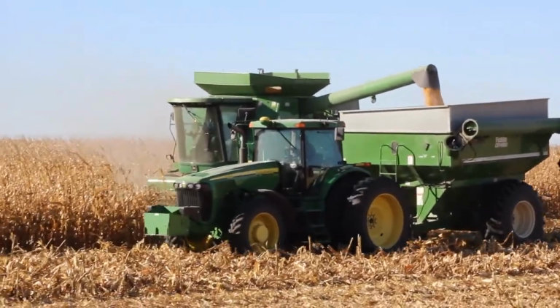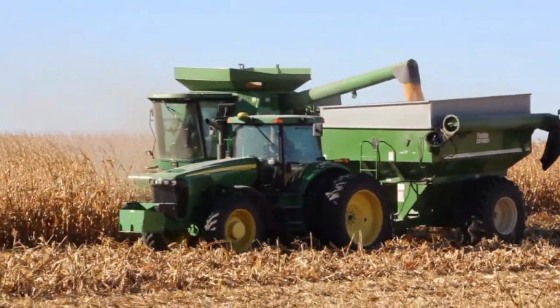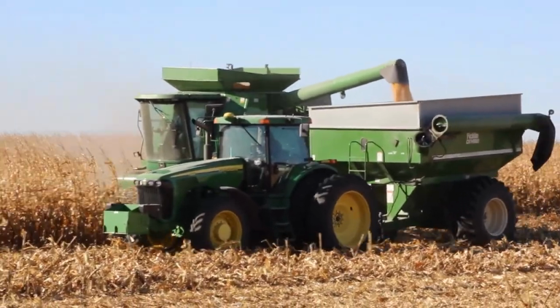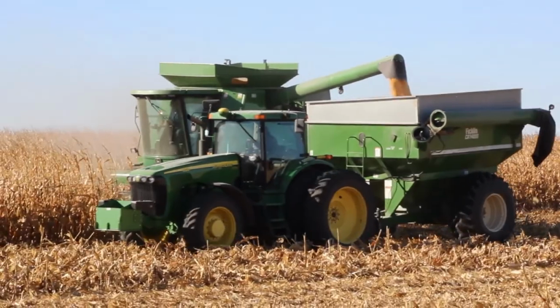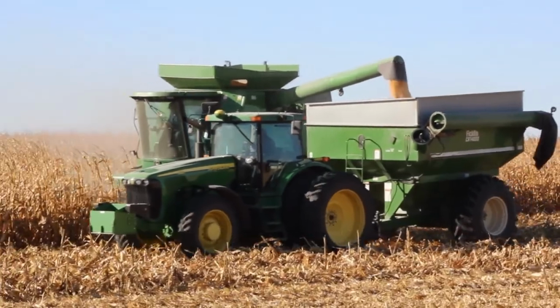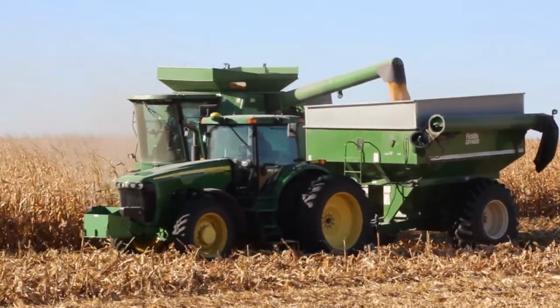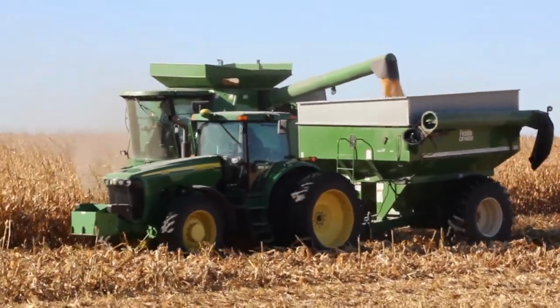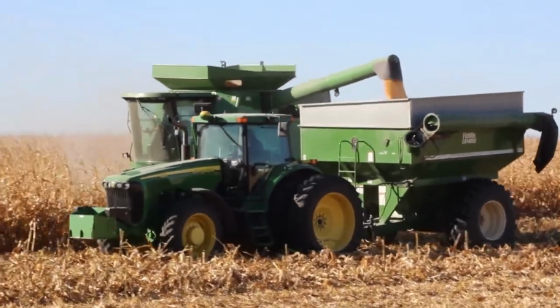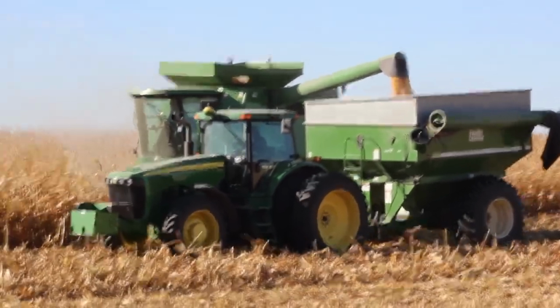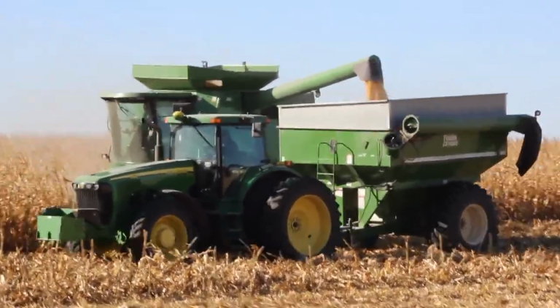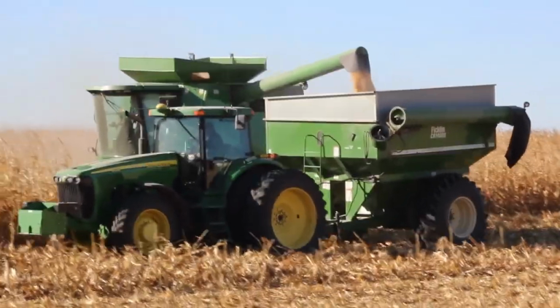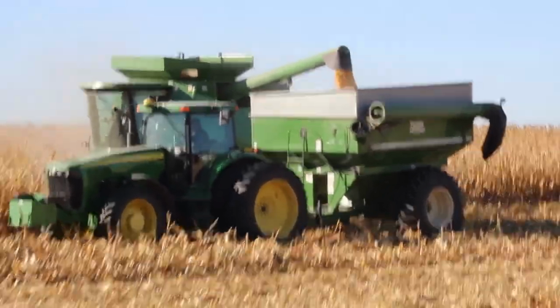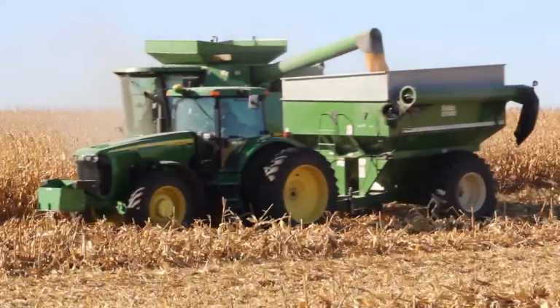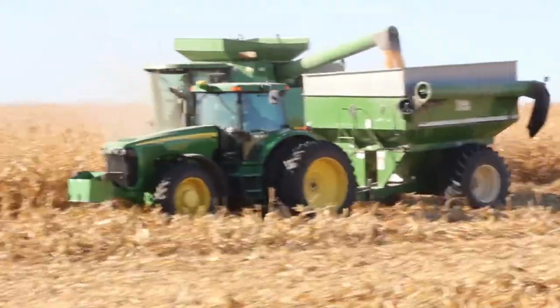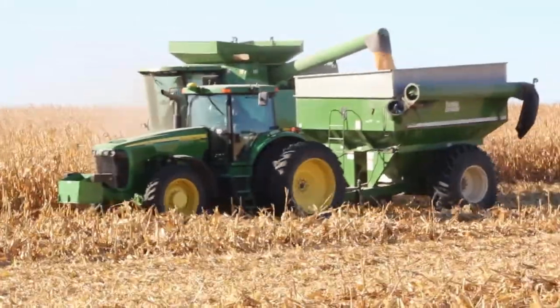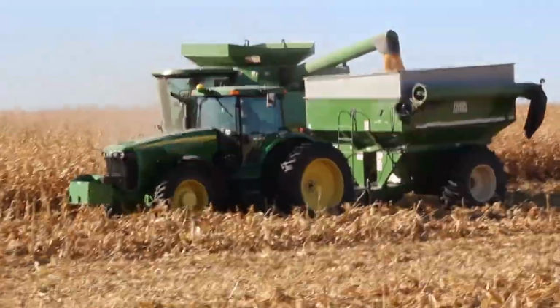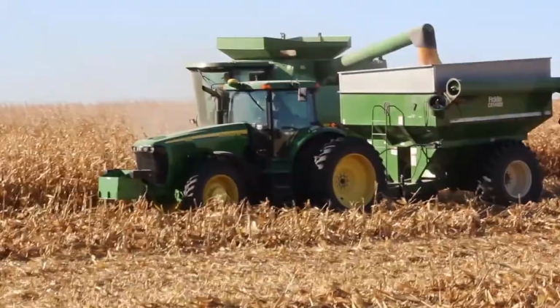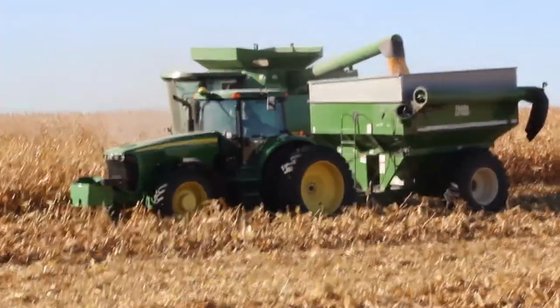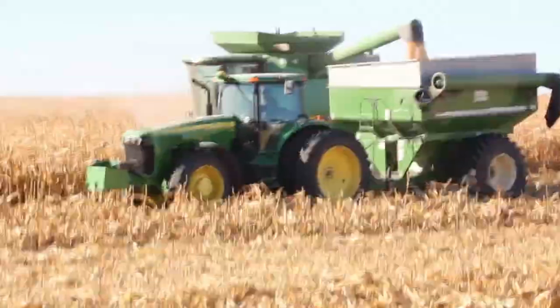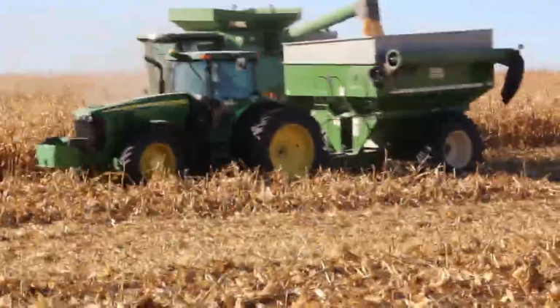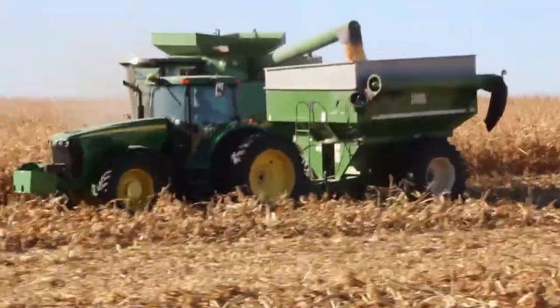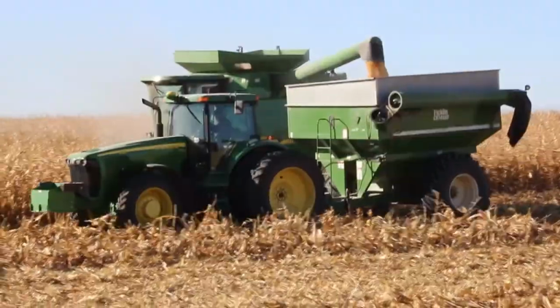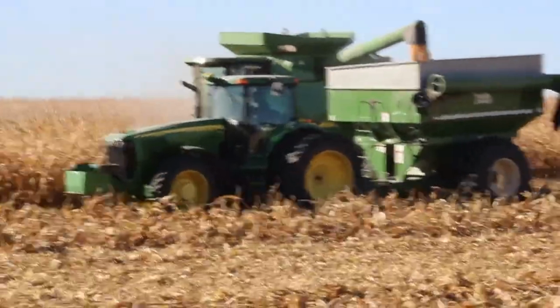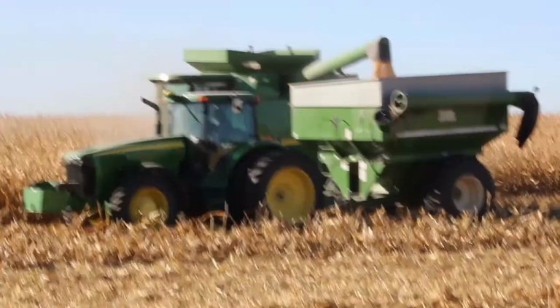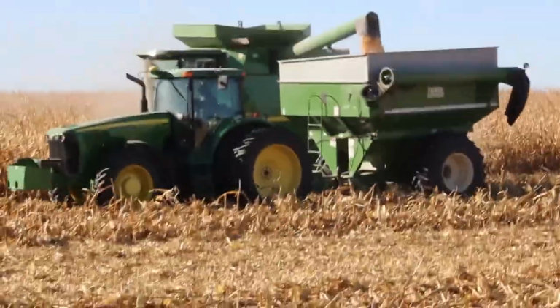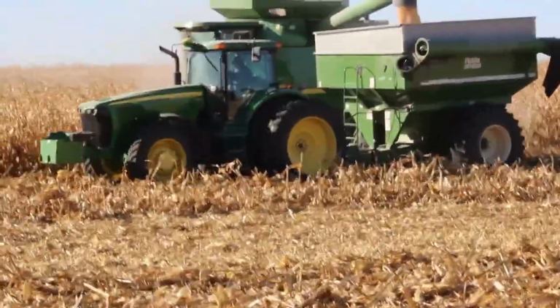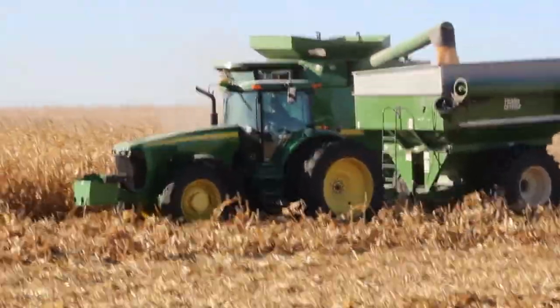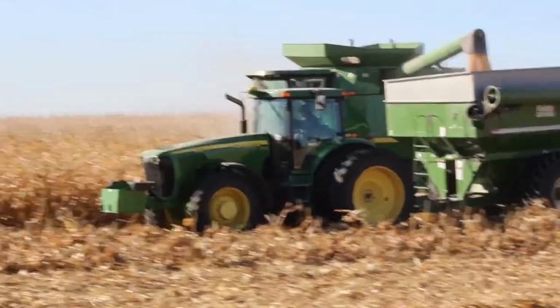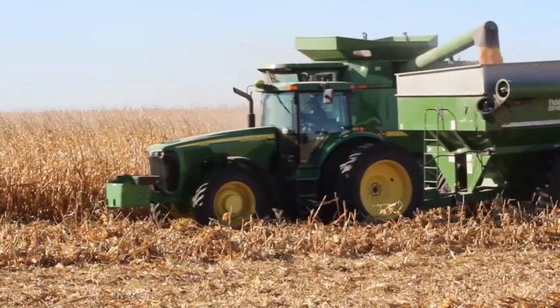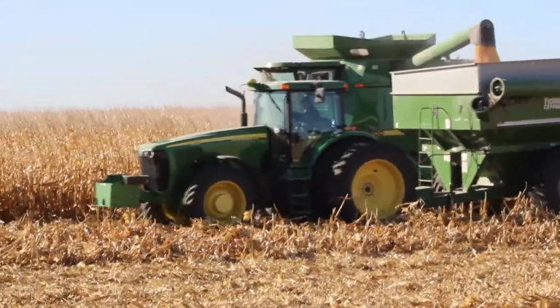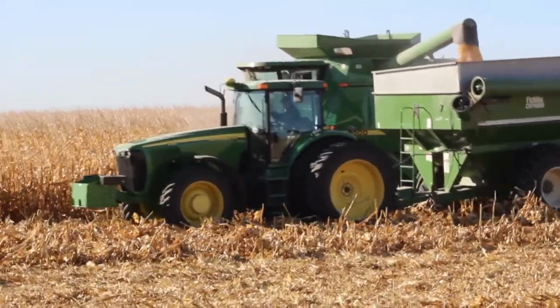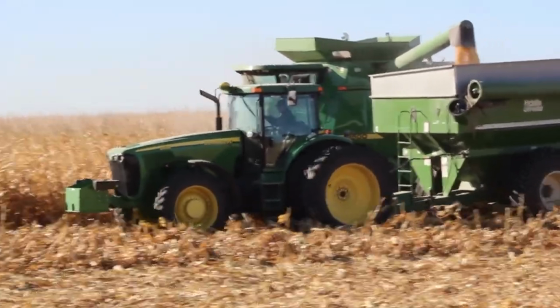While this shows a grain cart being filled, a truck or semi-trailer may also be used for side winding. A grain cart will often times be used when field conditions are too muddy for a truck or semi-trailer.